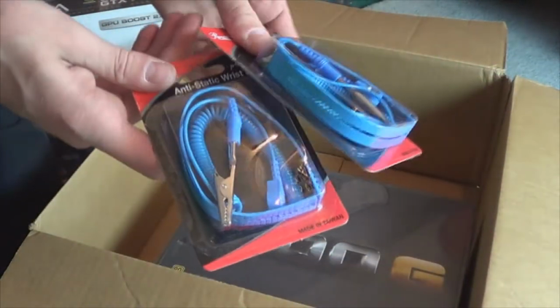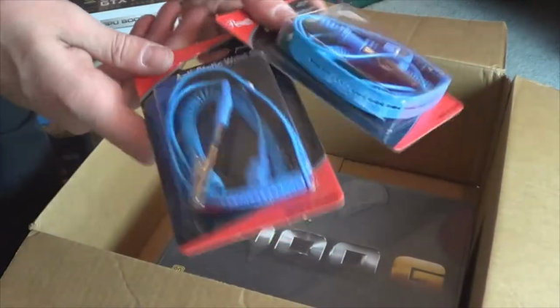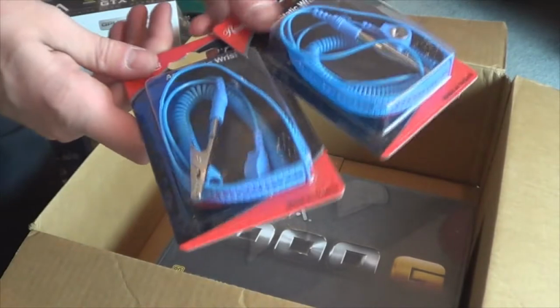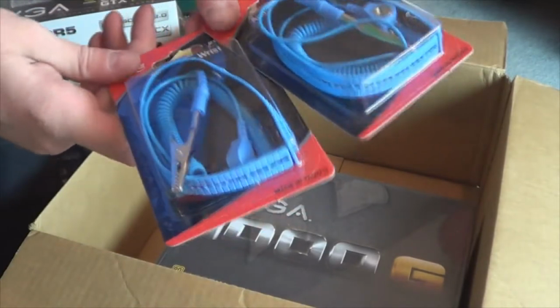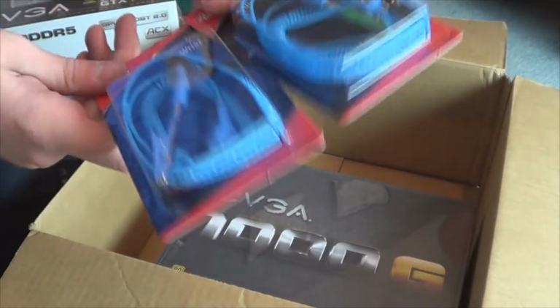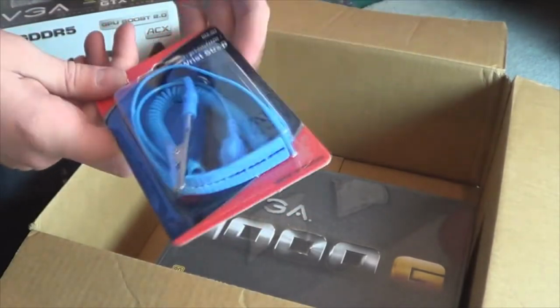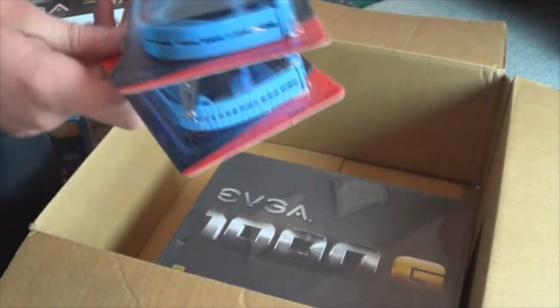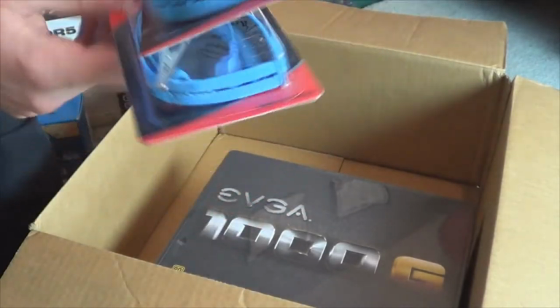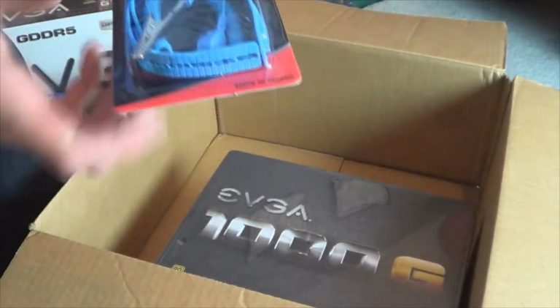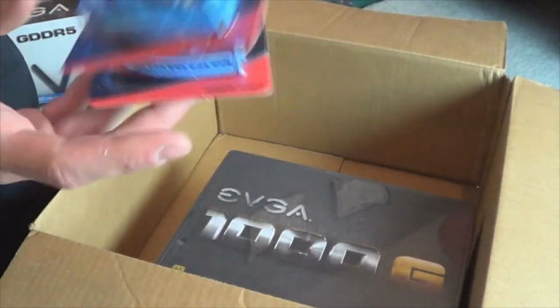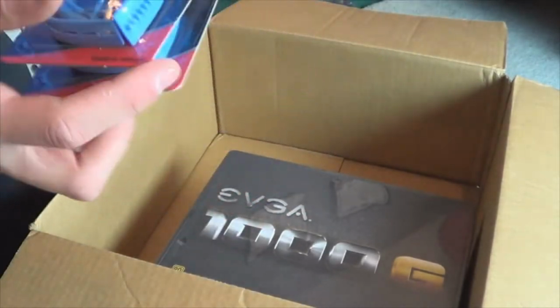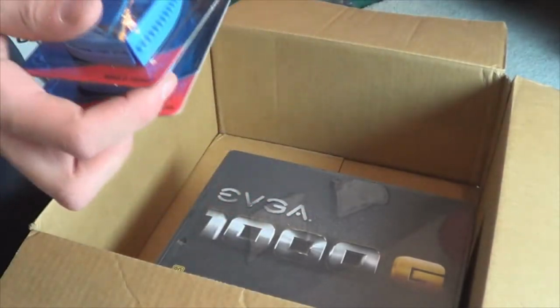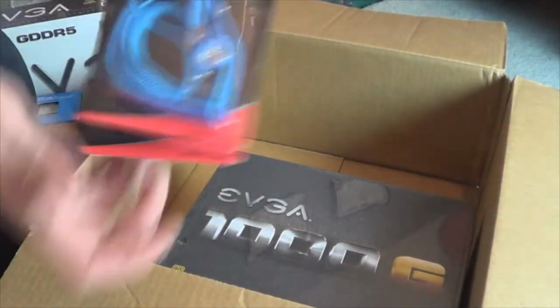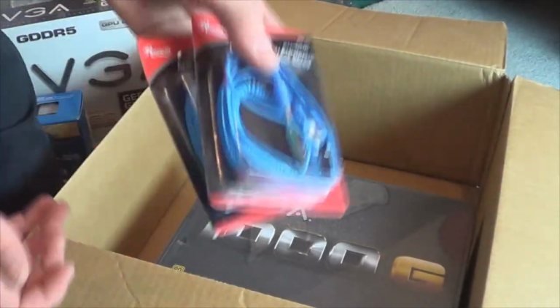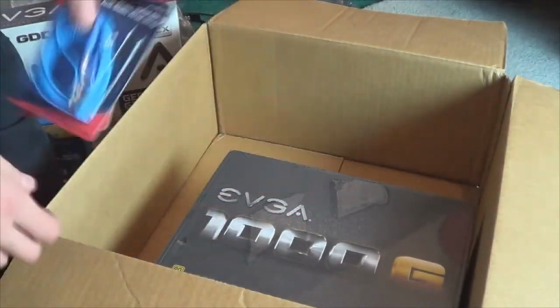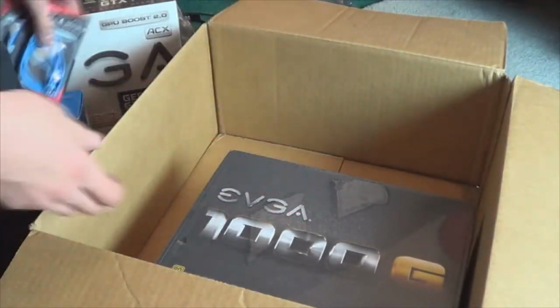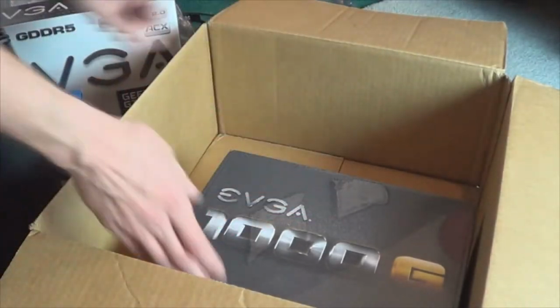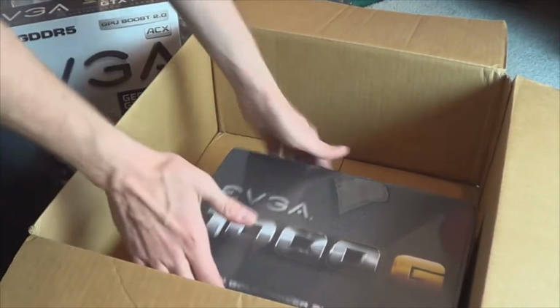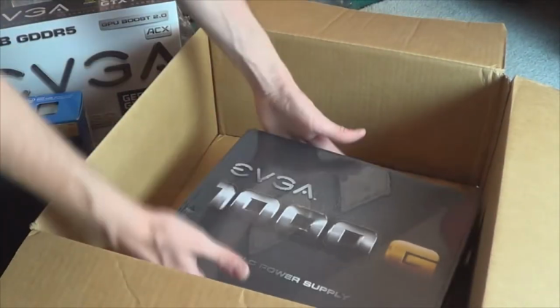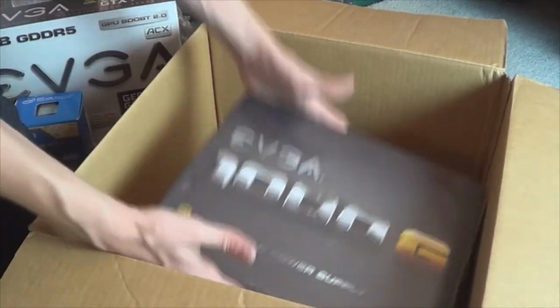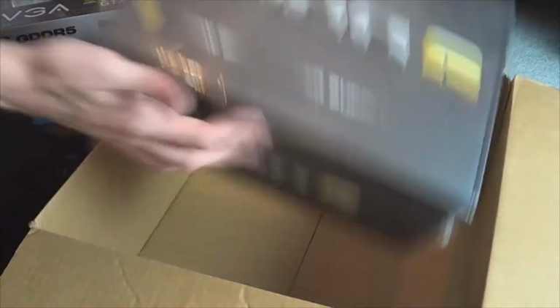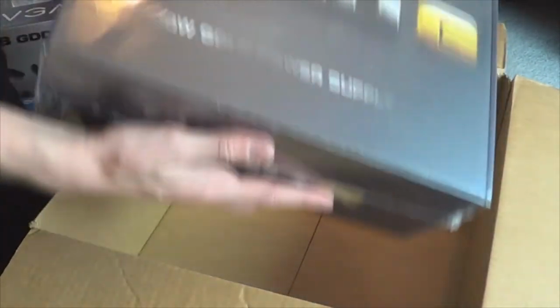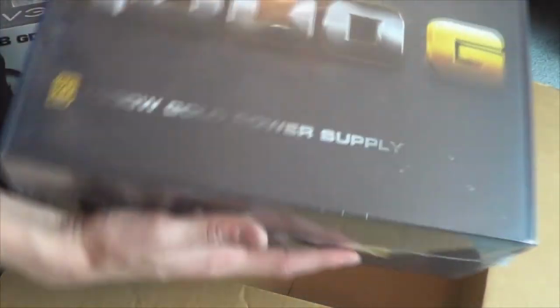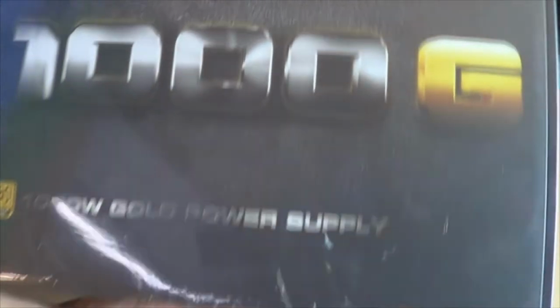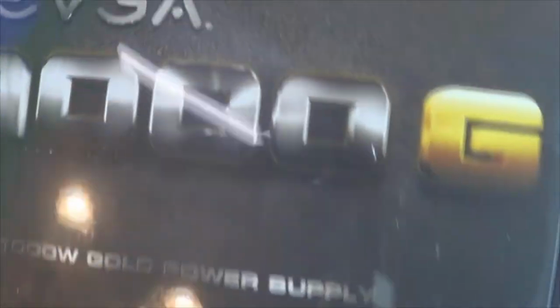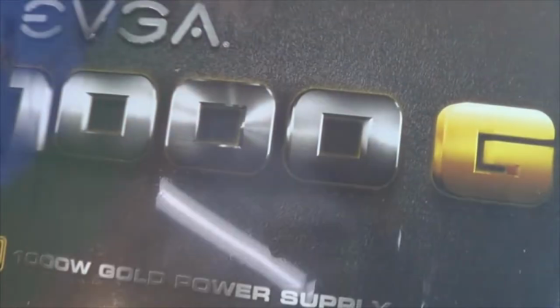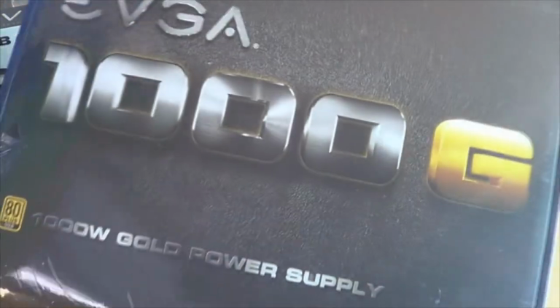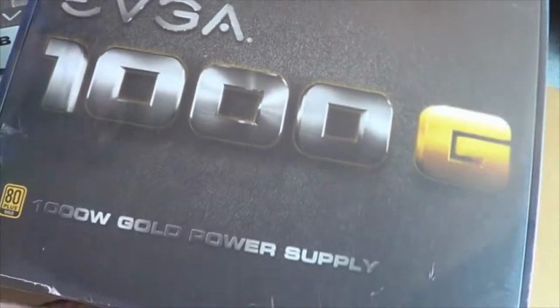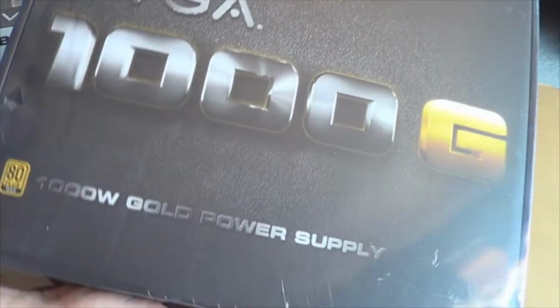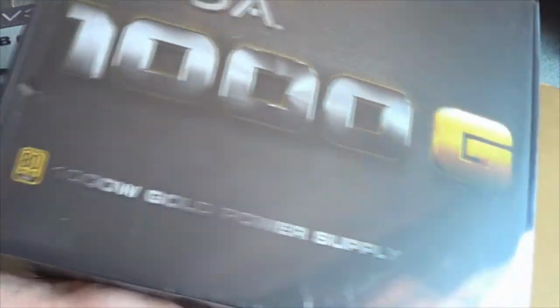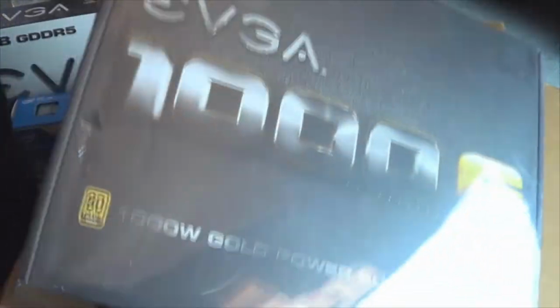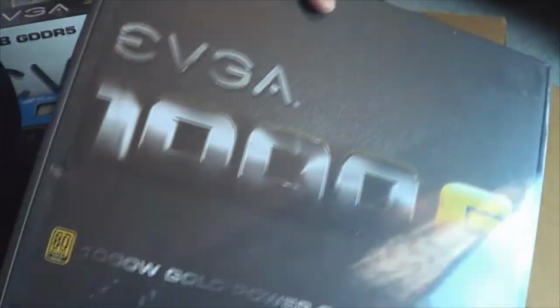I thought my other order didn't go through, so I got two more. And I got an EVGA 1000W power supply.